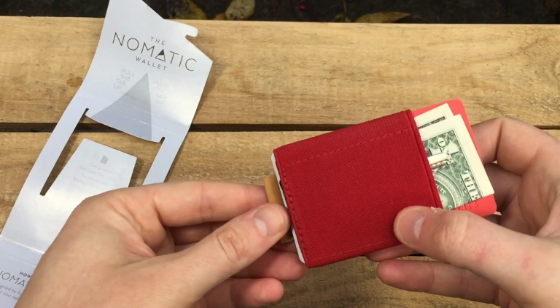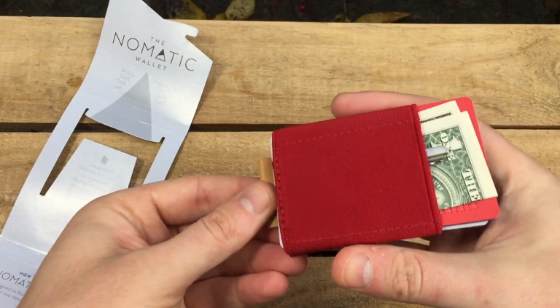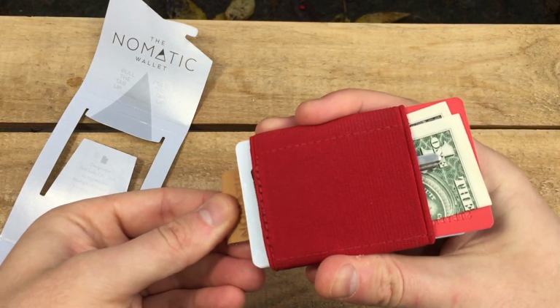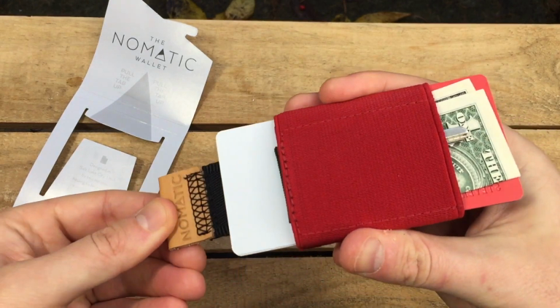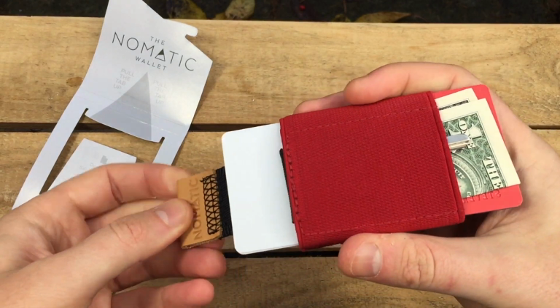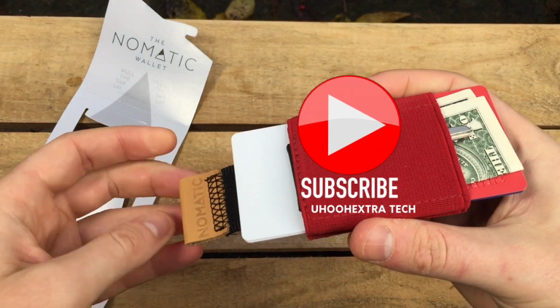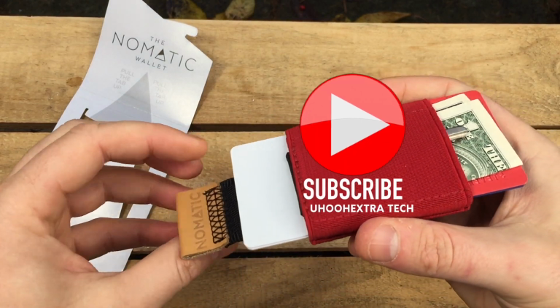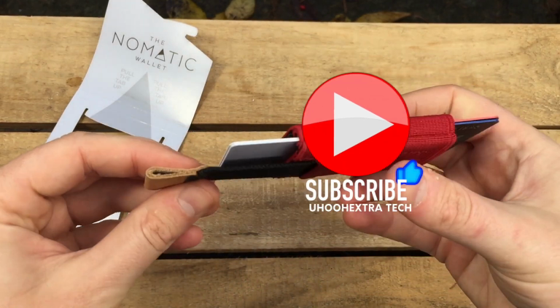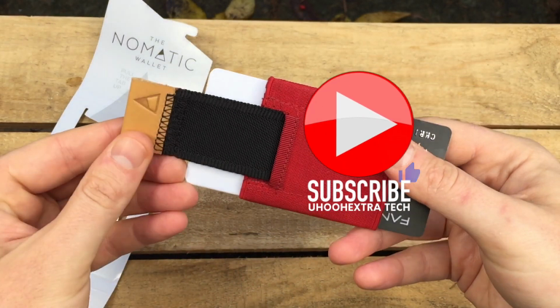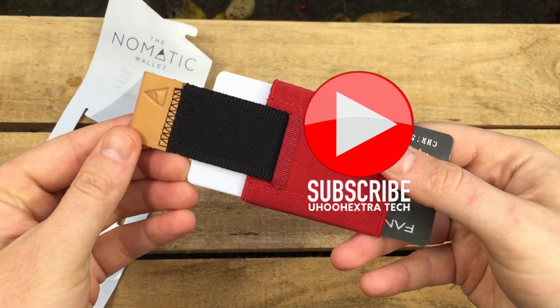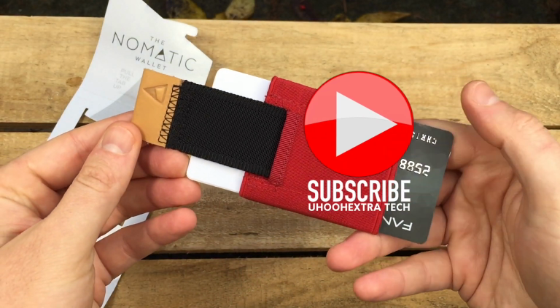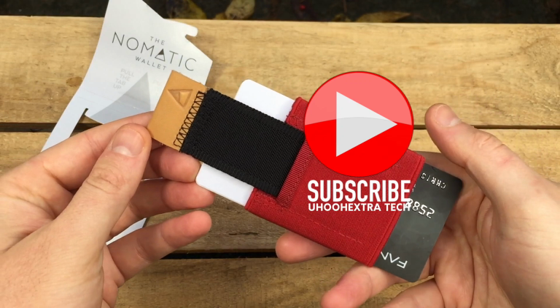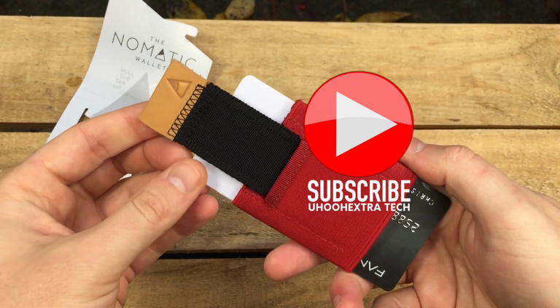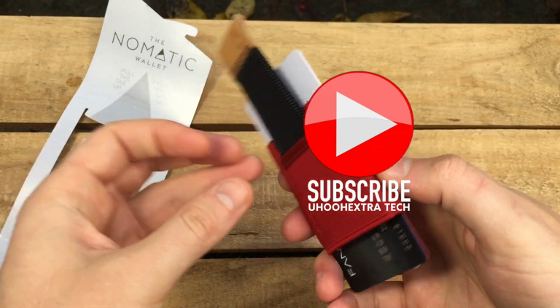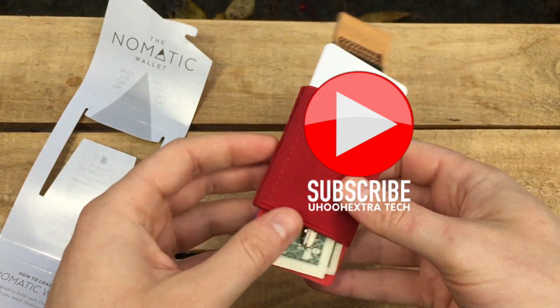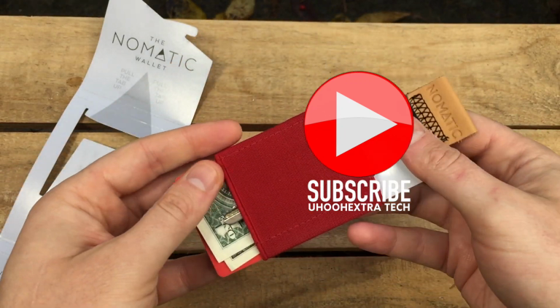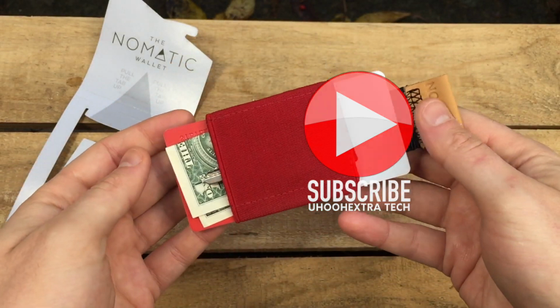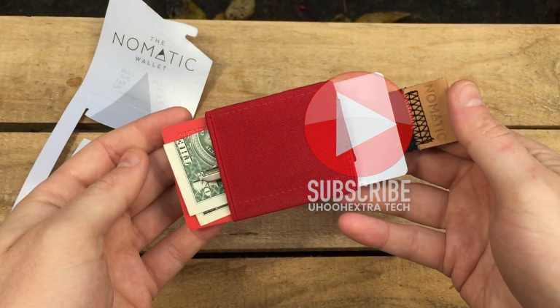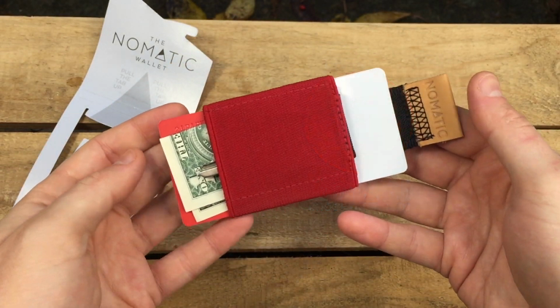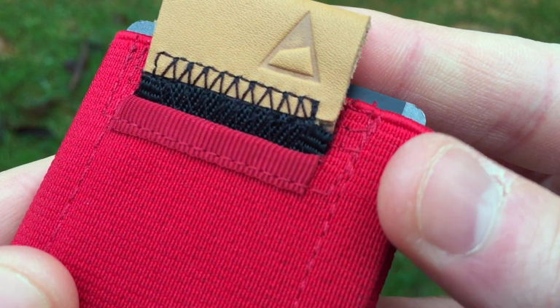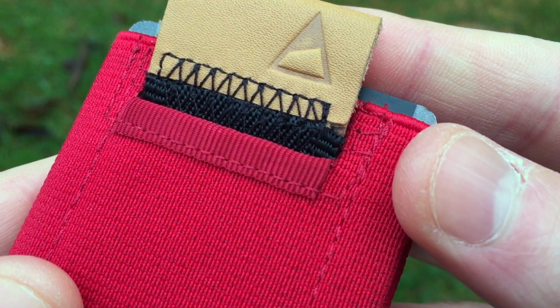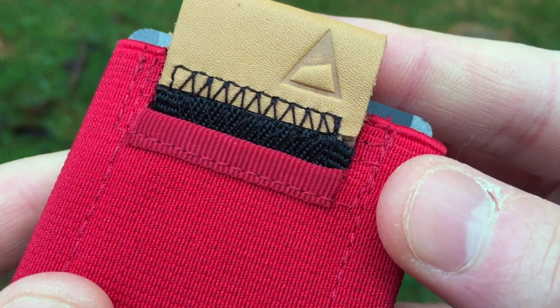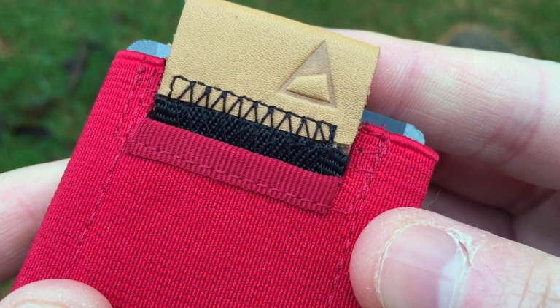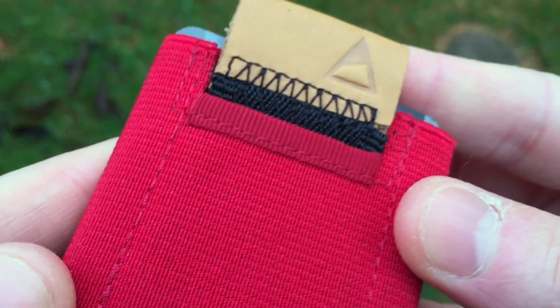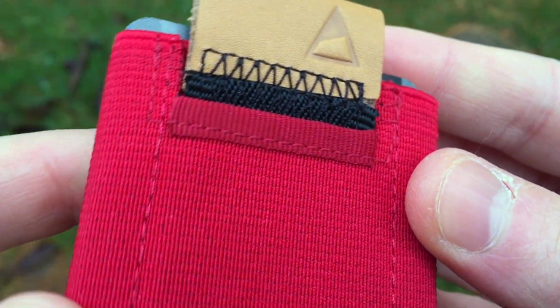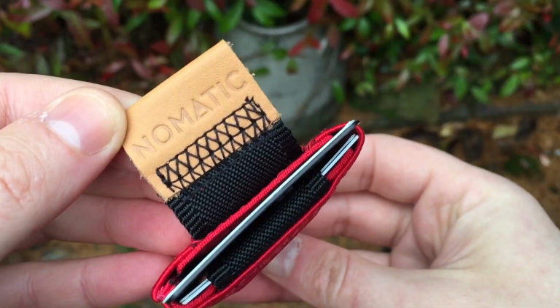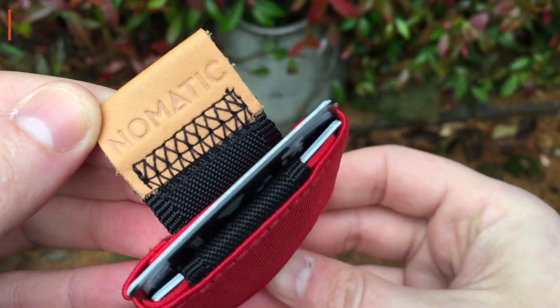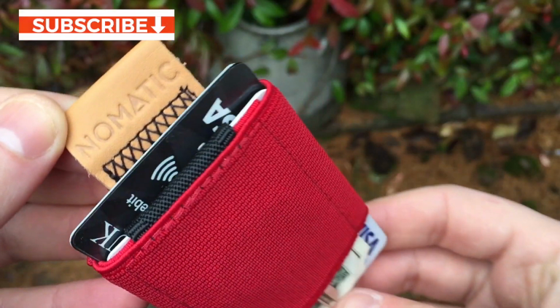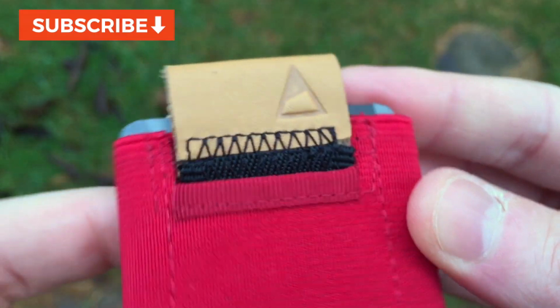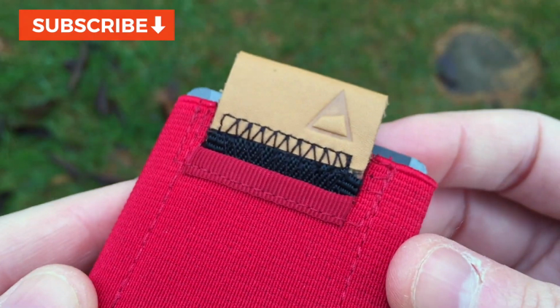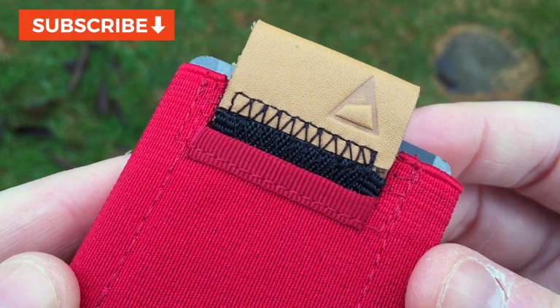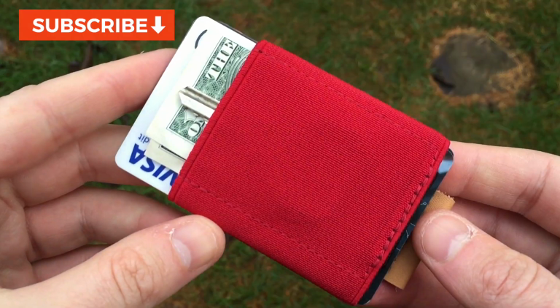I paid just $19.99. I enjoyed using the wallet with just two cards in each side when I didn't want to carry any bulk. The feel of a soft fabric wallet is a nice experience compared to a cold leather wallet.